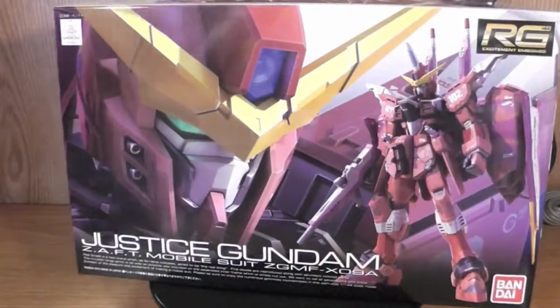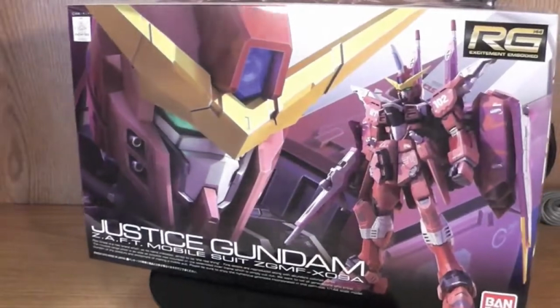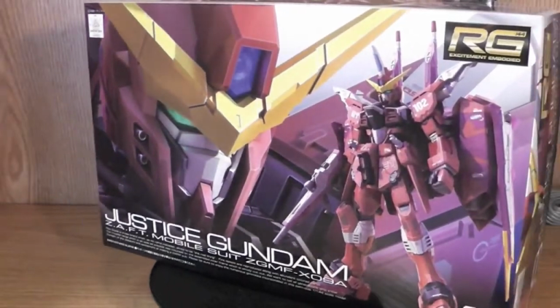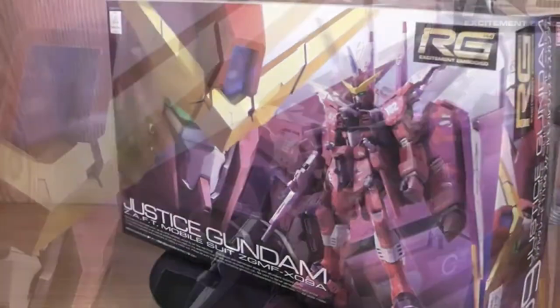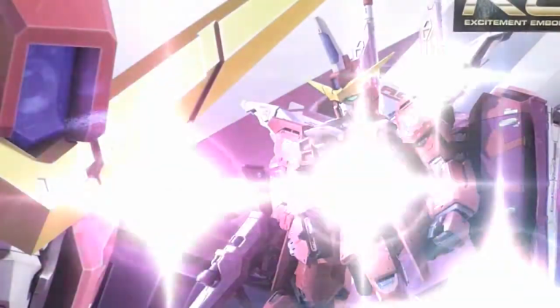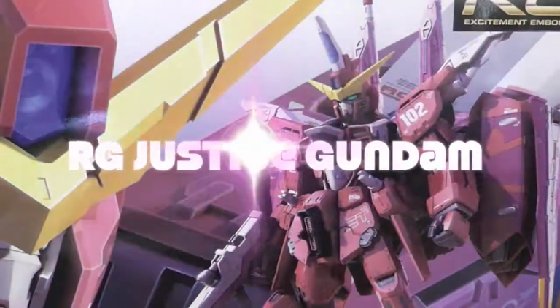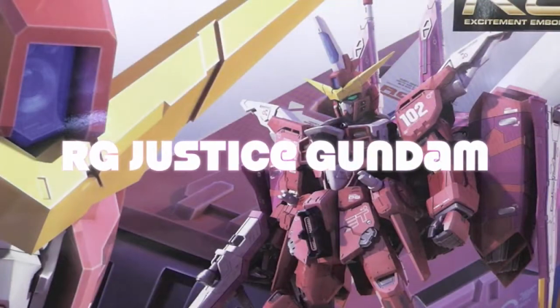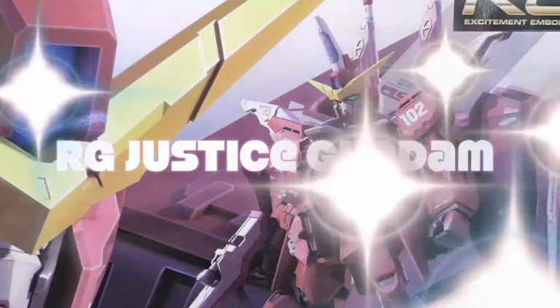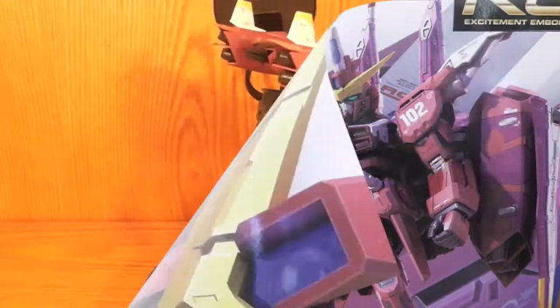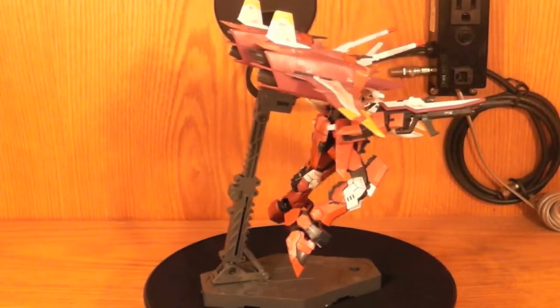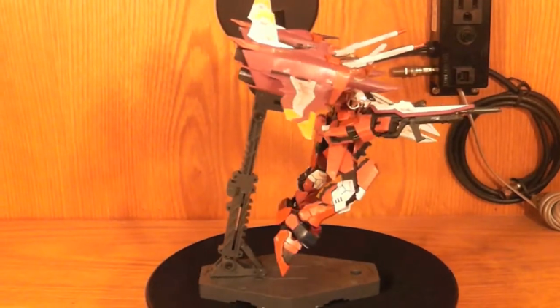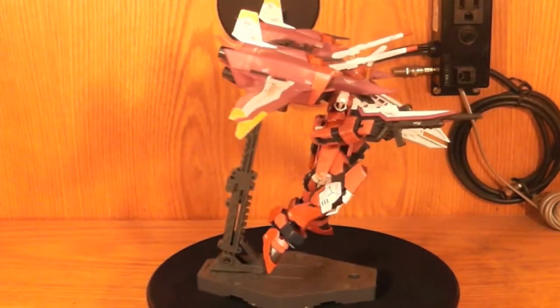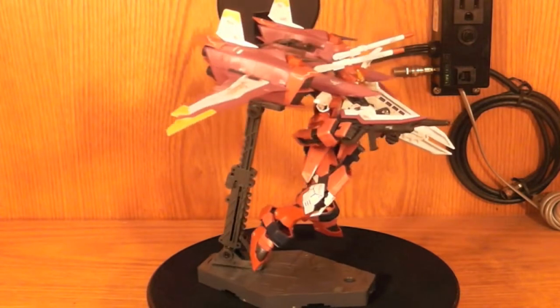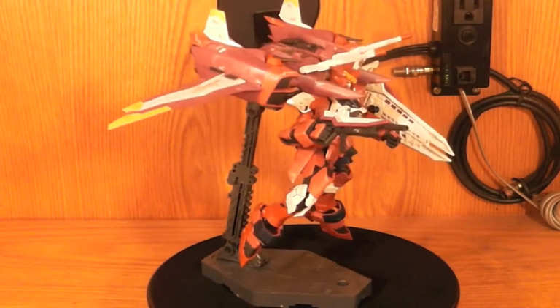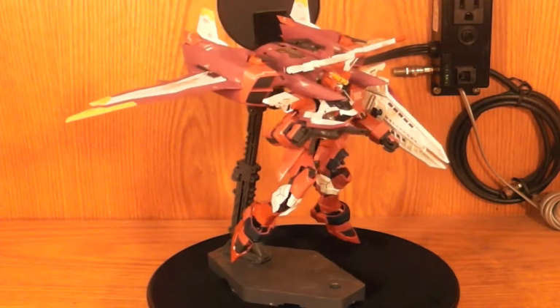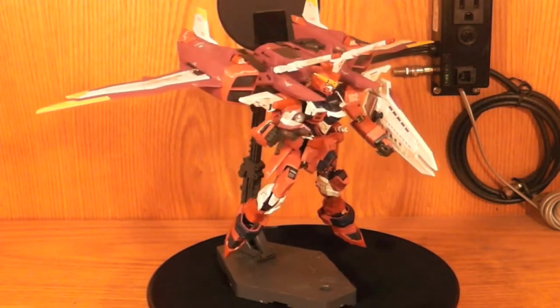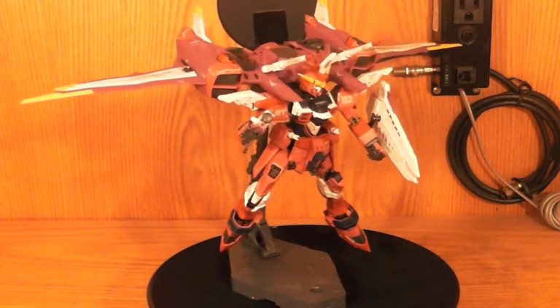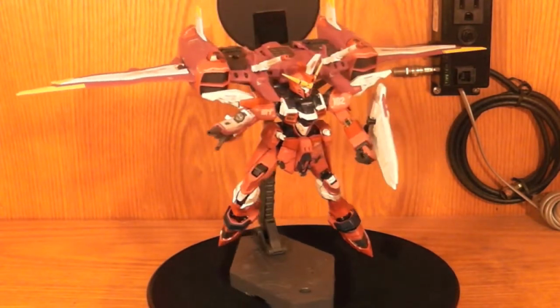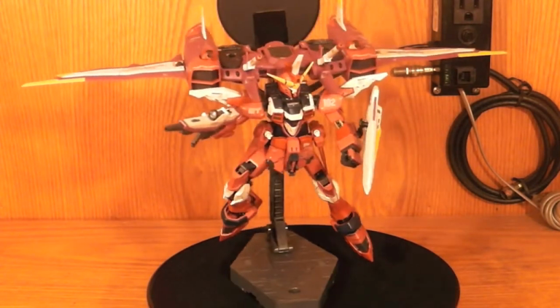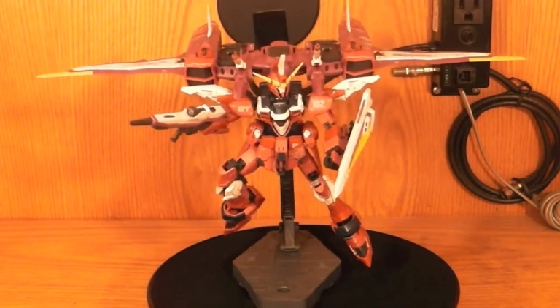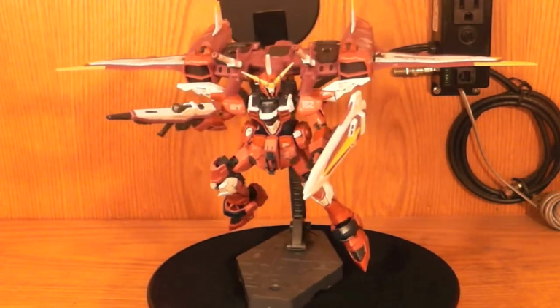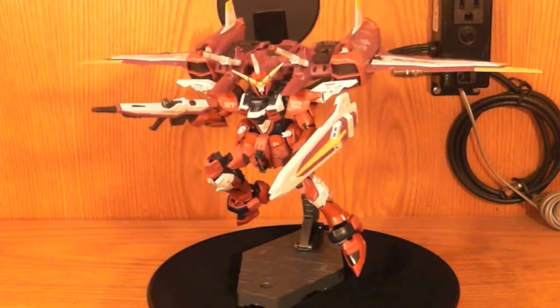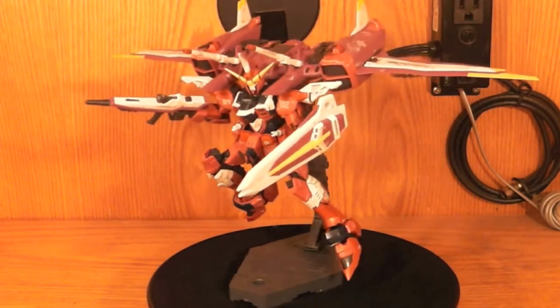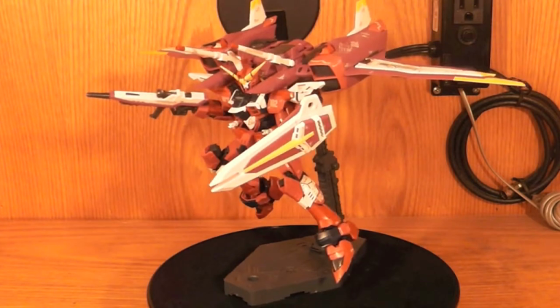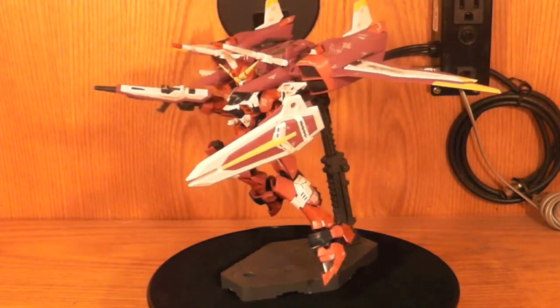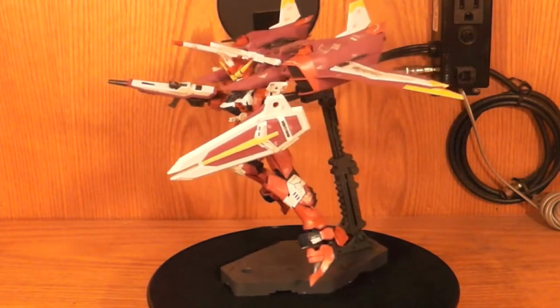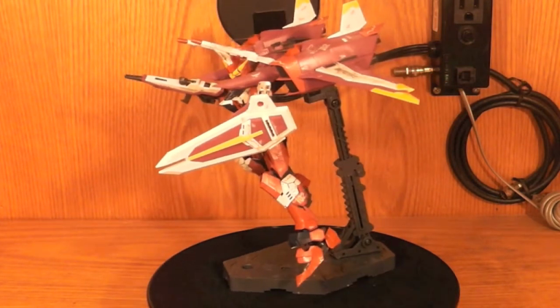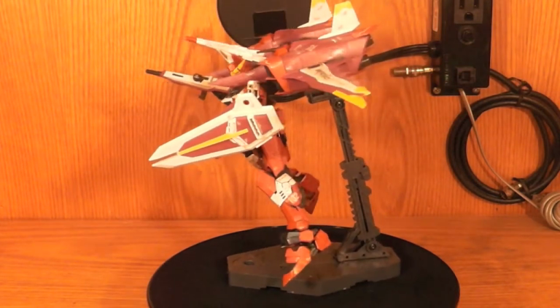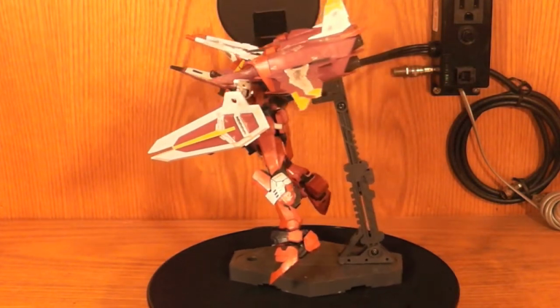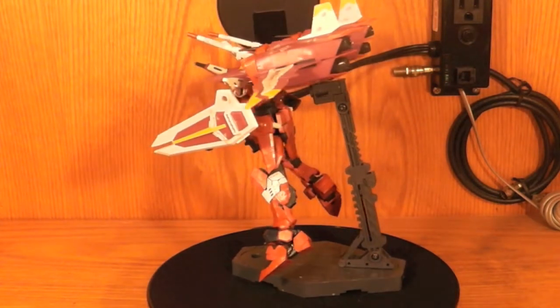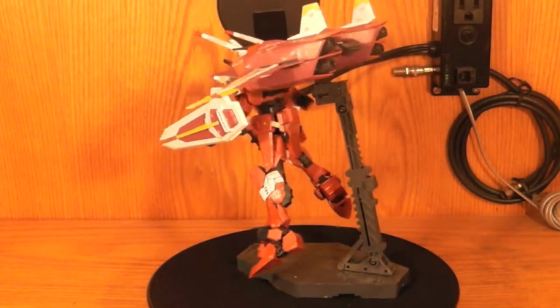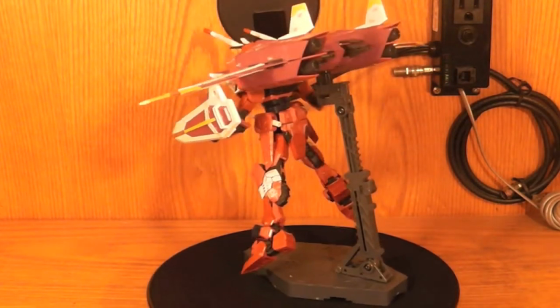The Krosama presents Real Grade Justice Gundam. Hello YouTube, this is the Krosama, and here we have the Real Grade Justice, all nice and looking good. Let's go ahead and take it bit by bit and do a full review.